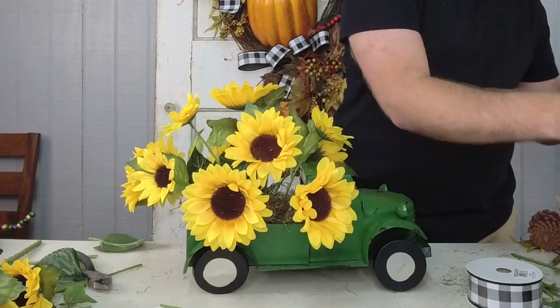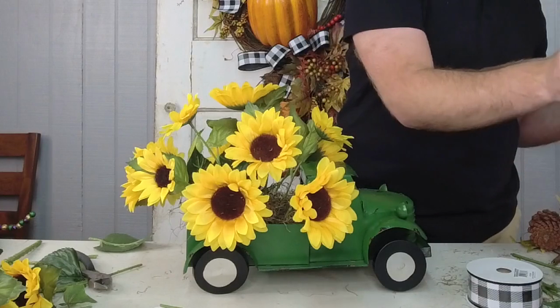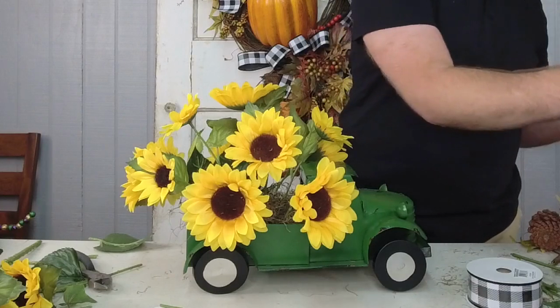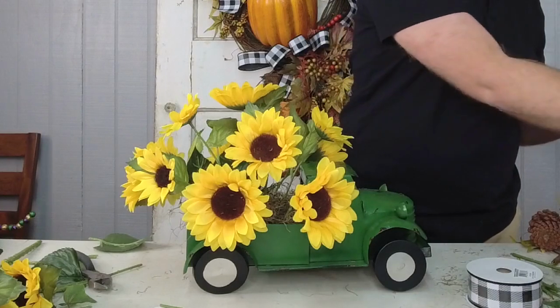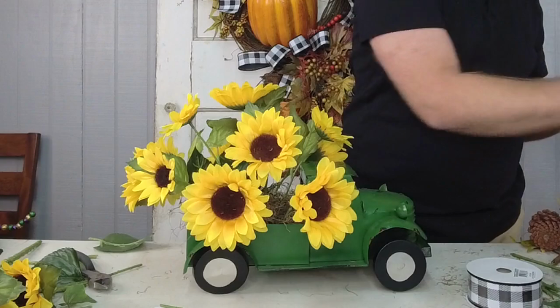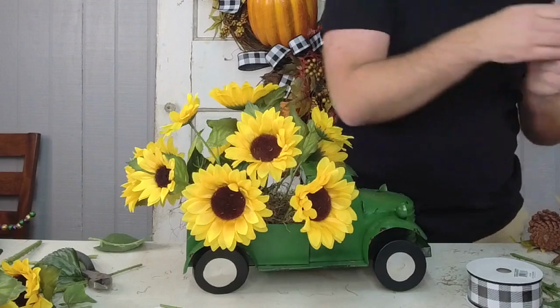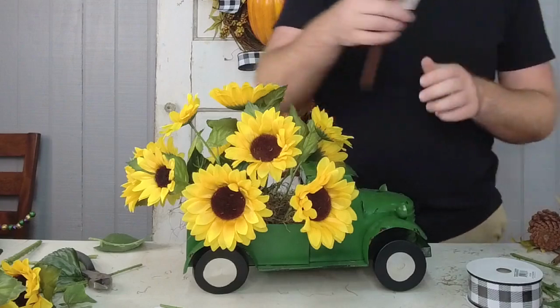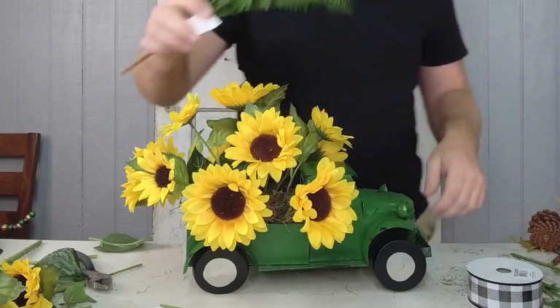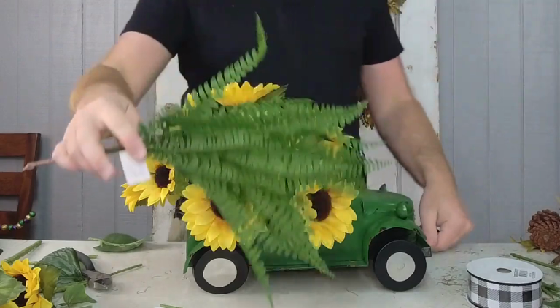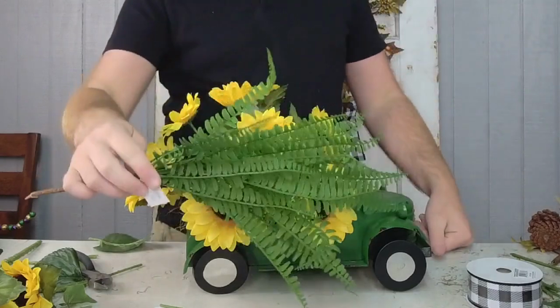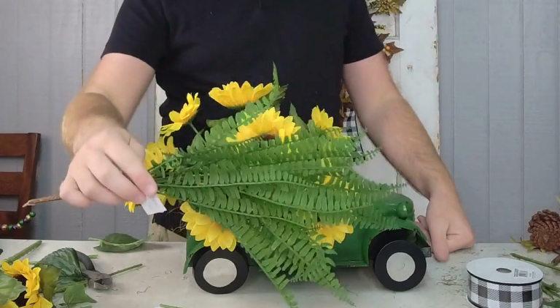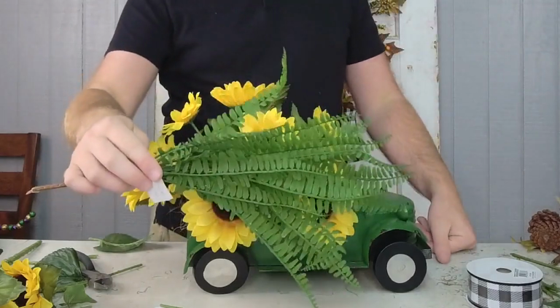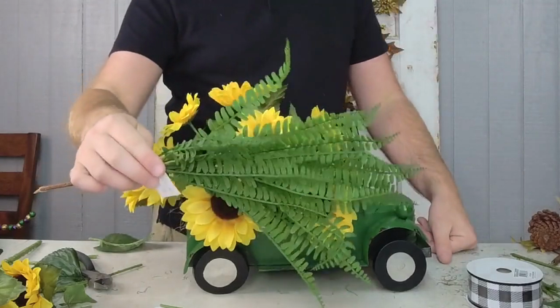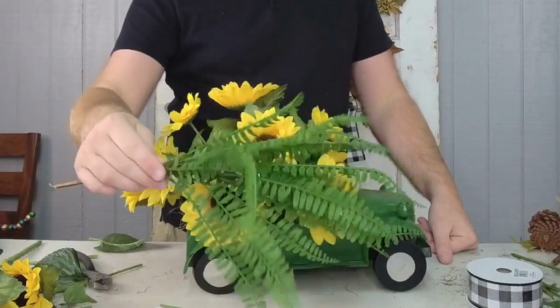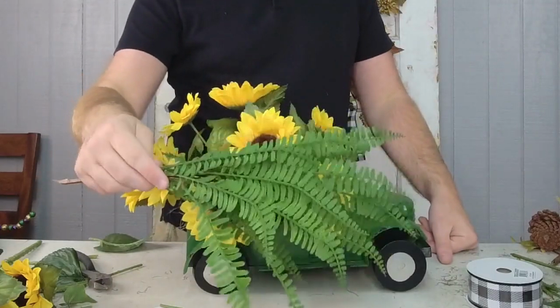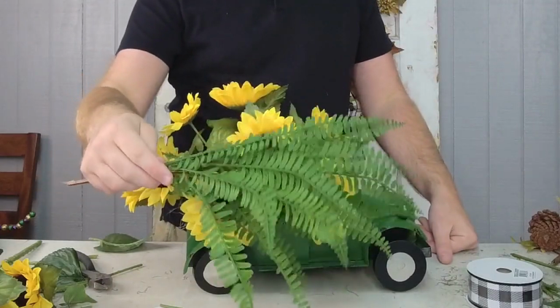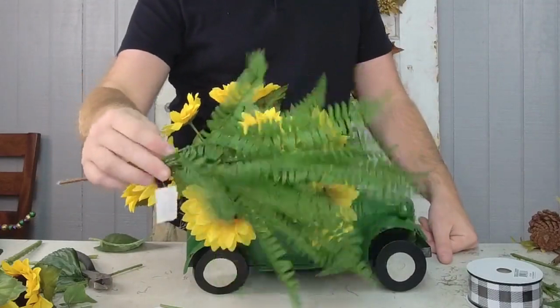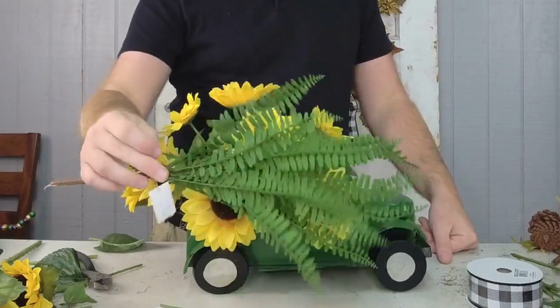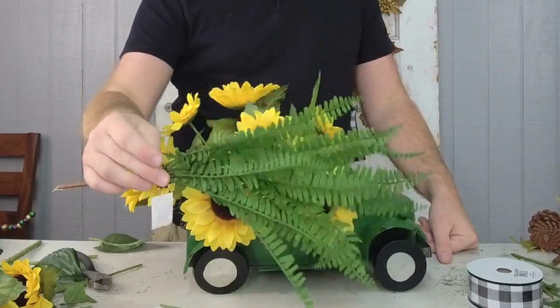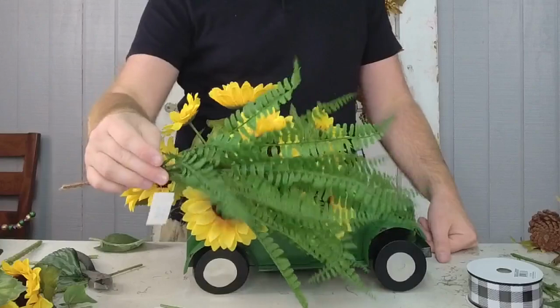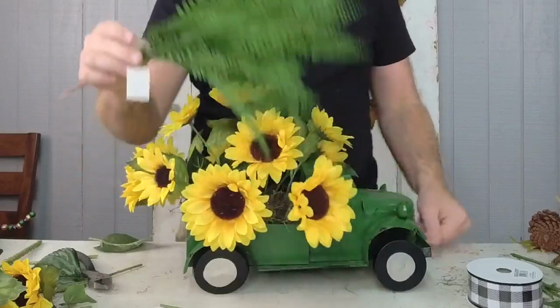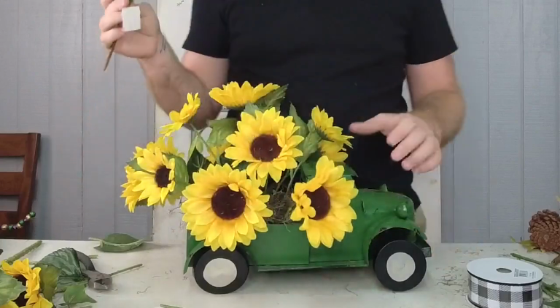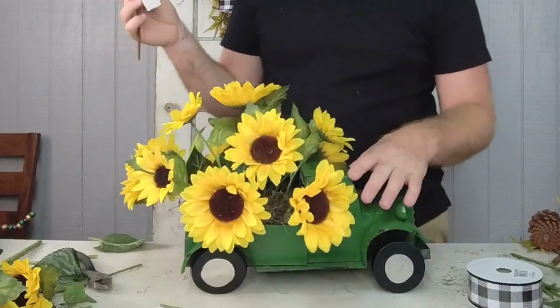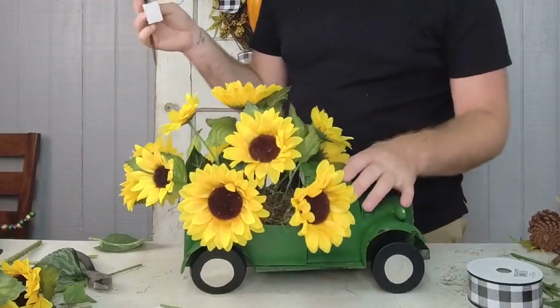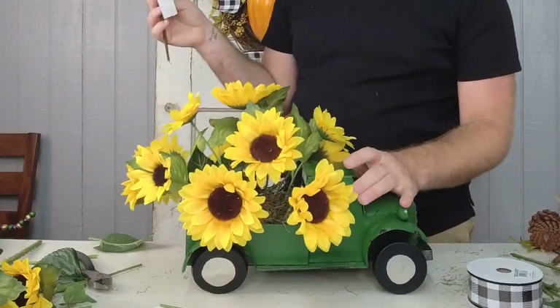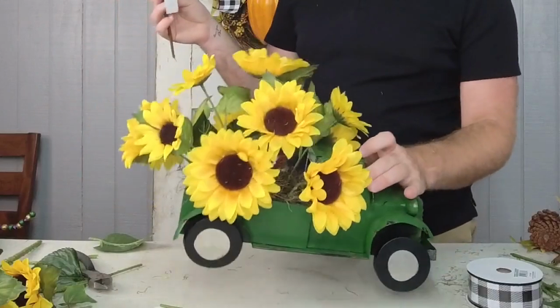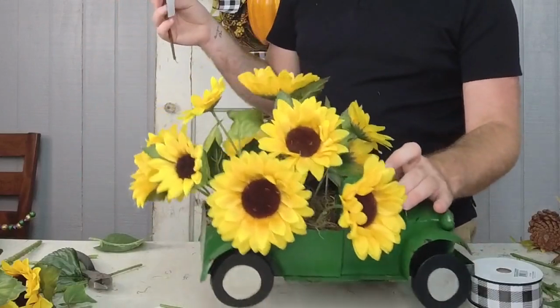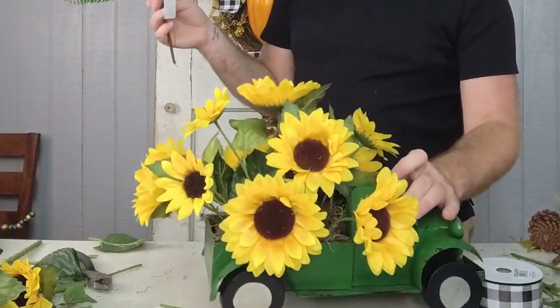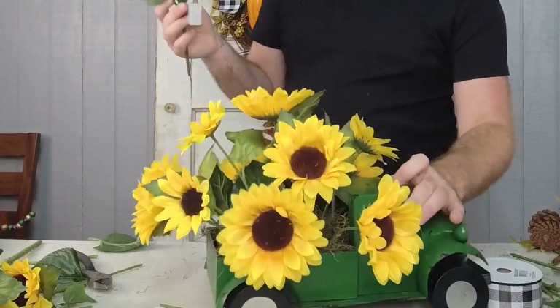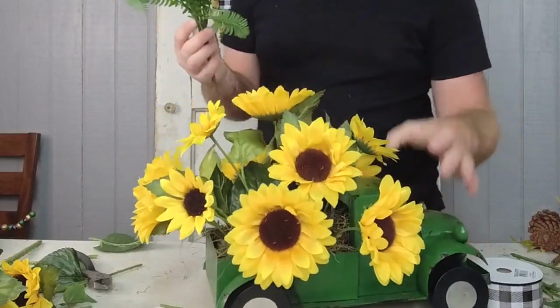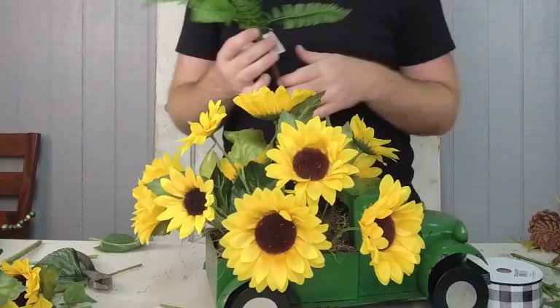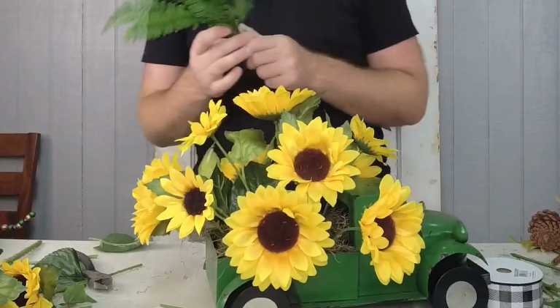Now I'm going to take some greenery — this is that fern bush I love to use. You could also use some fall leaves if you really wanted to put some fall elements with this as well.